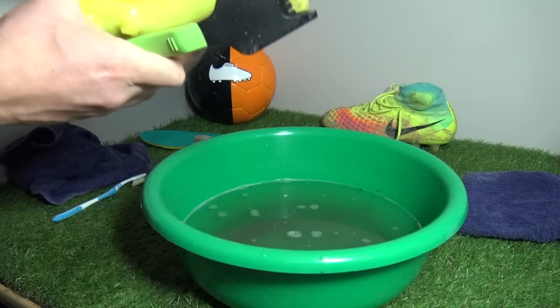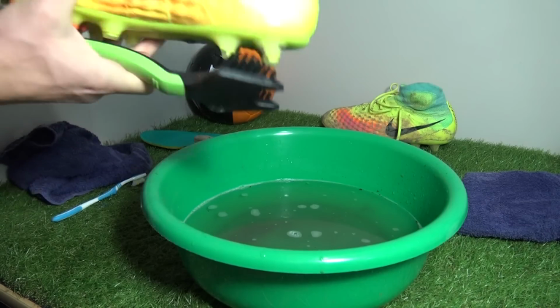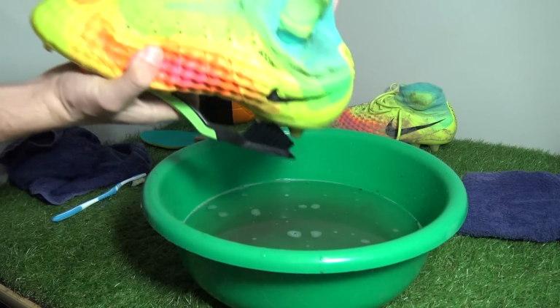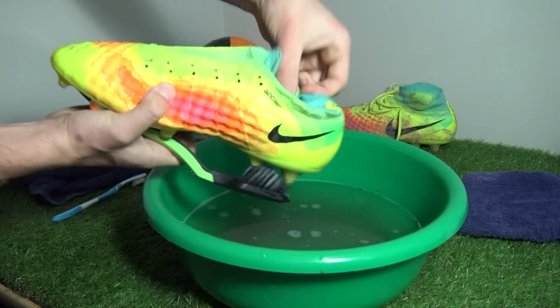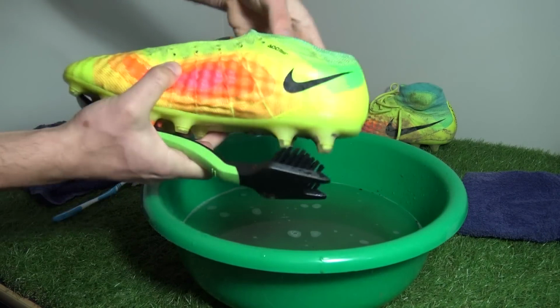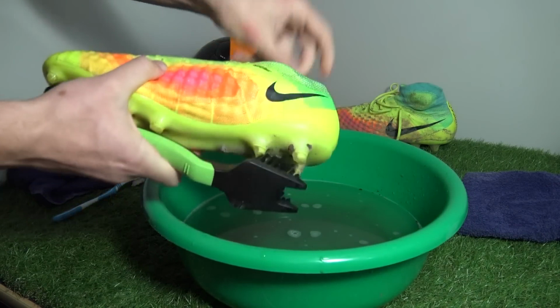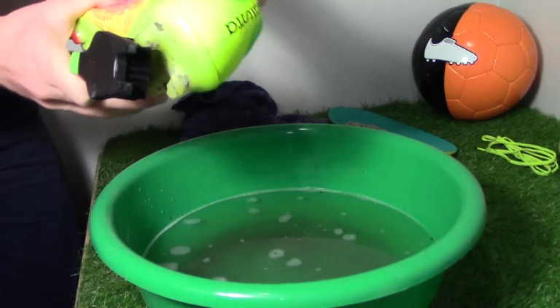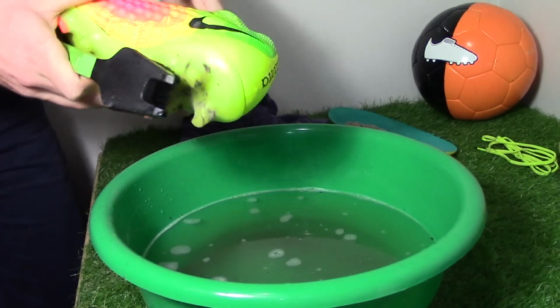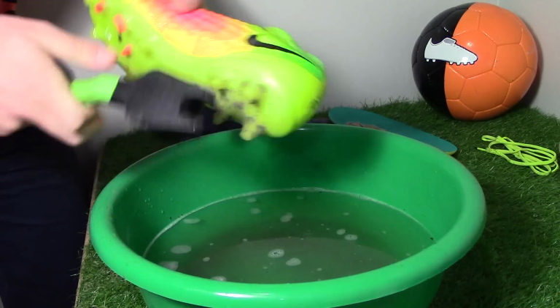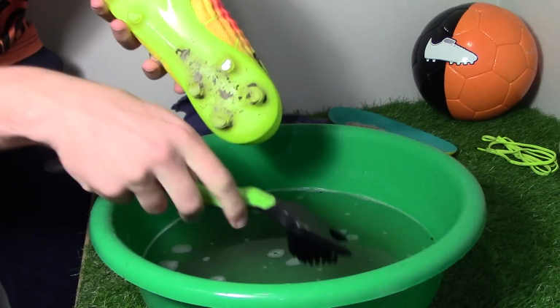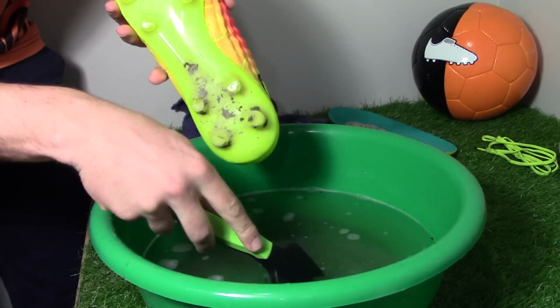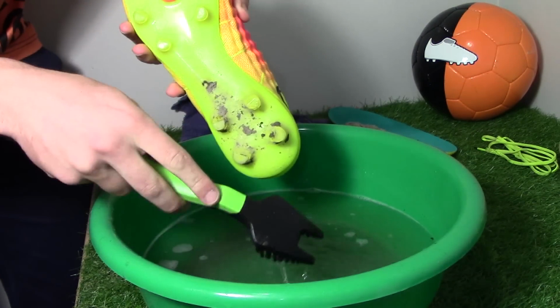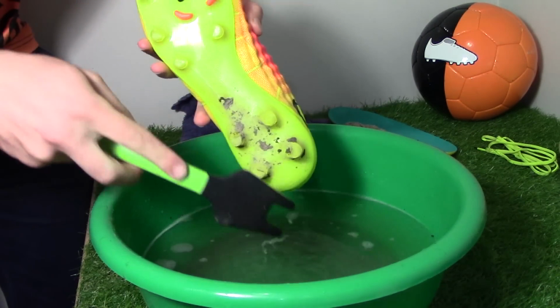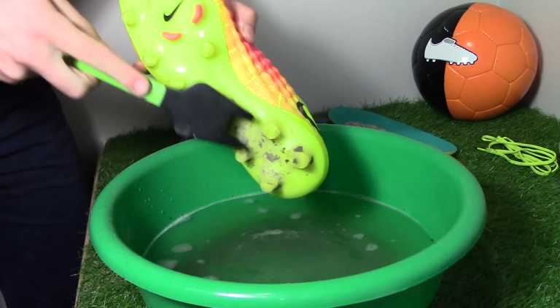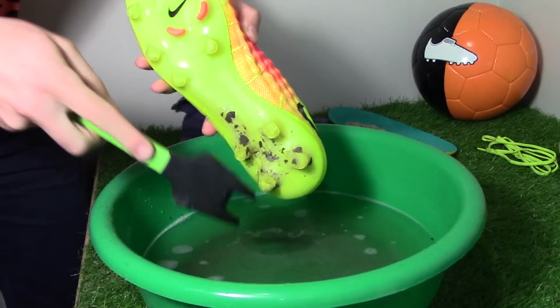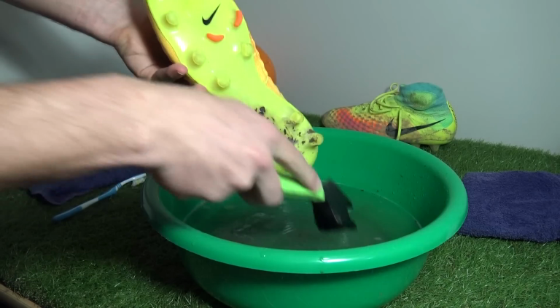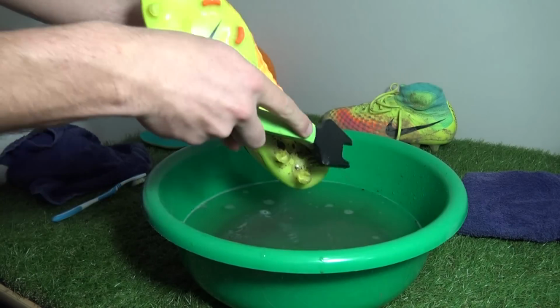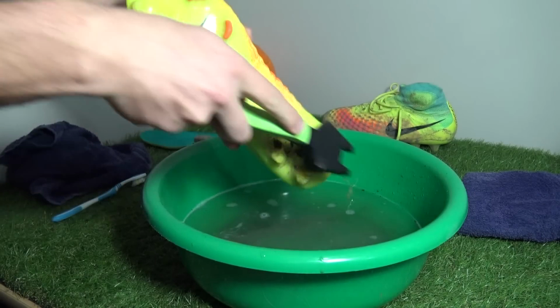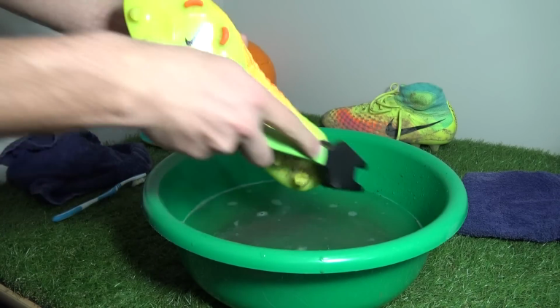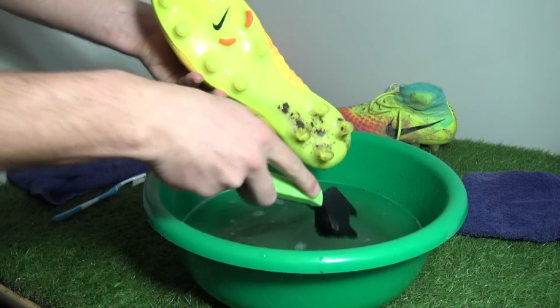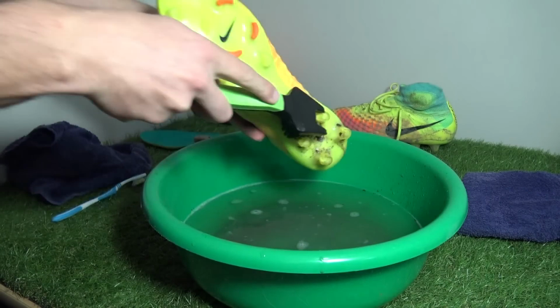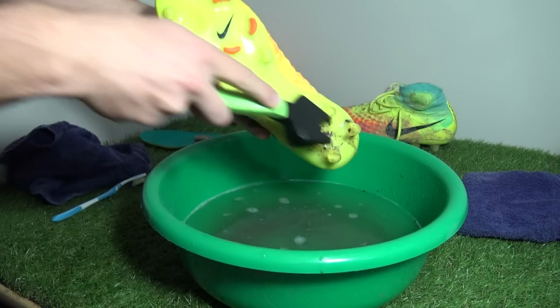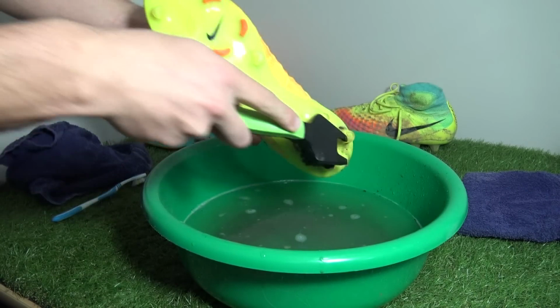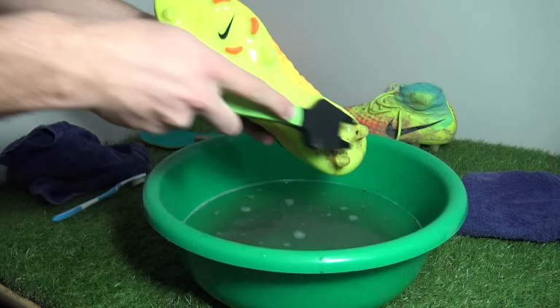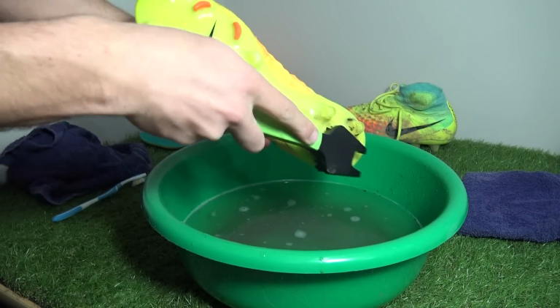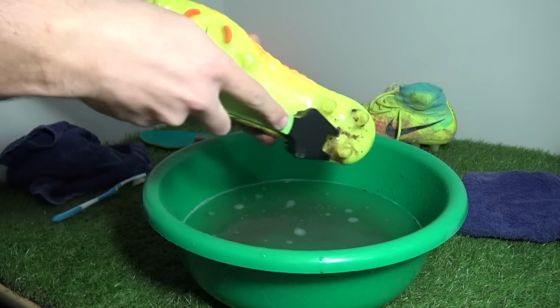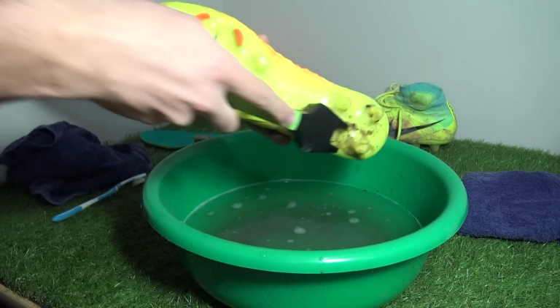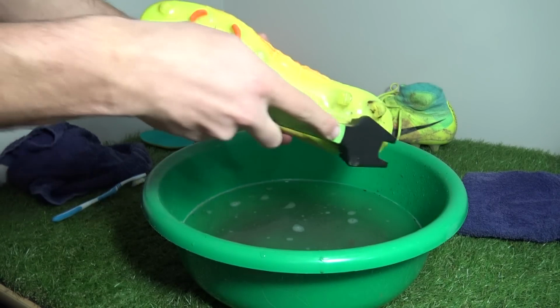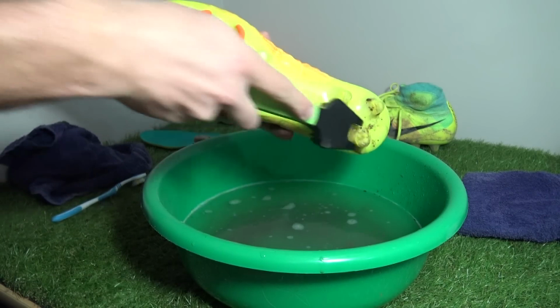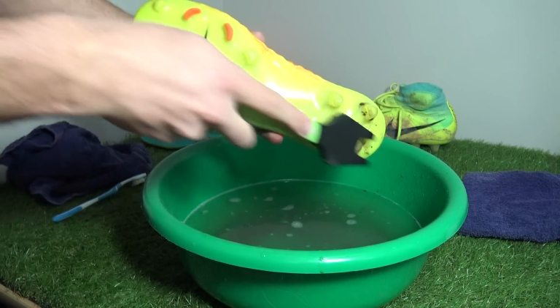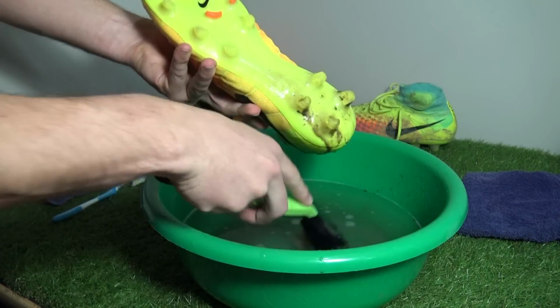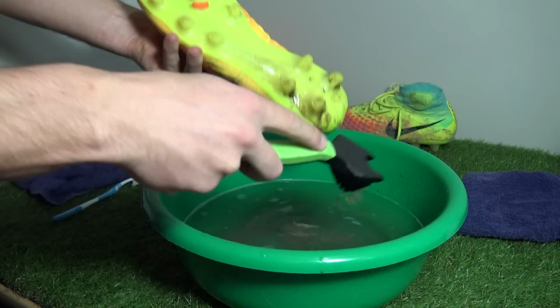Moving to the heel area, I tuck the collar in so no muddy water gets into that region. Different soleplates are easier to clean than others — in this case the boot uses a very smooth glass nylon chassis, resulting in mud sliding off the boot very easily.